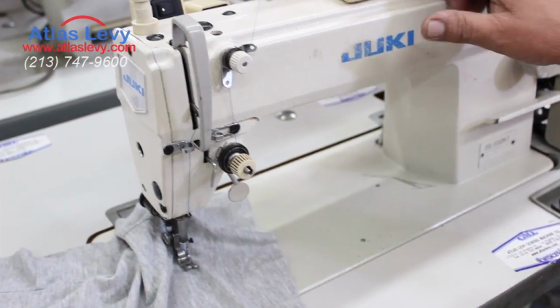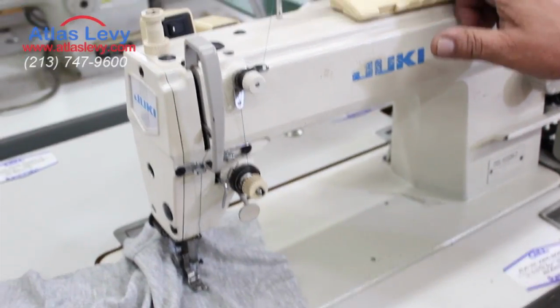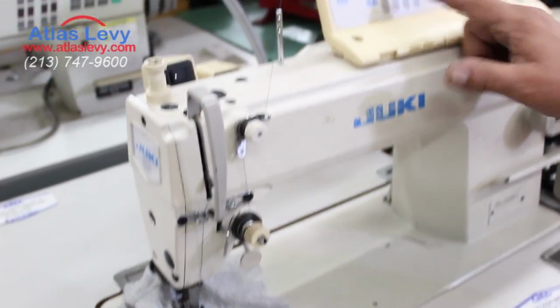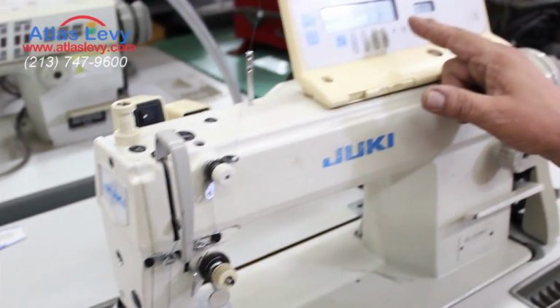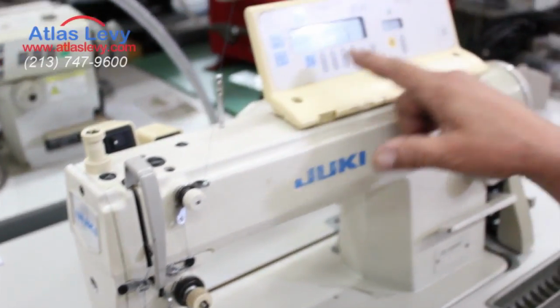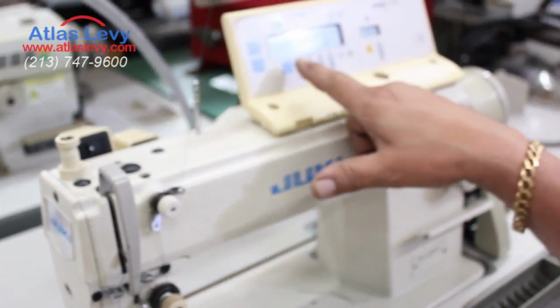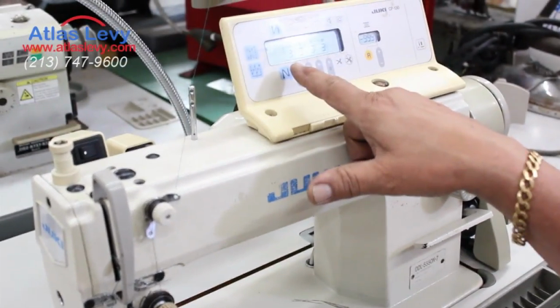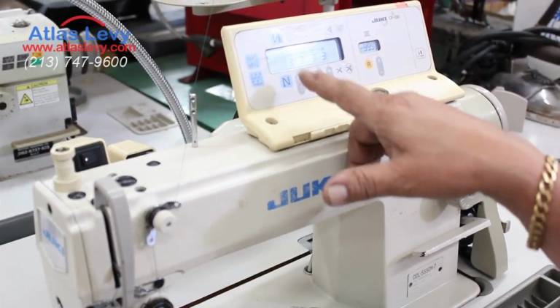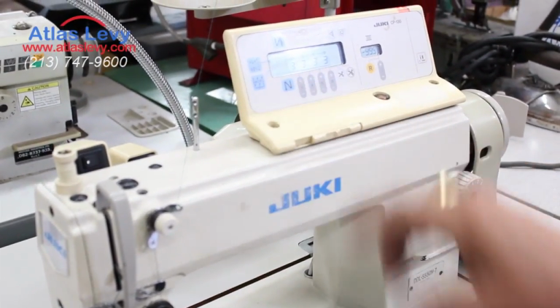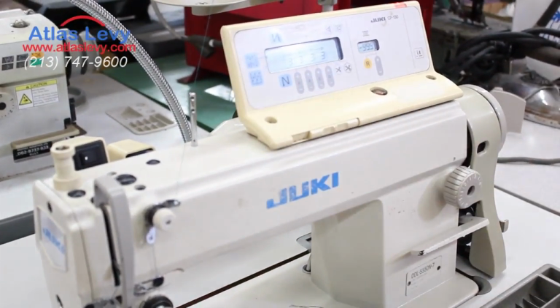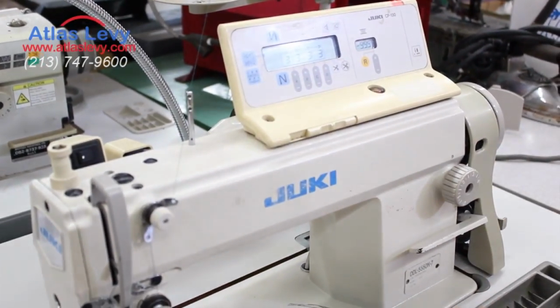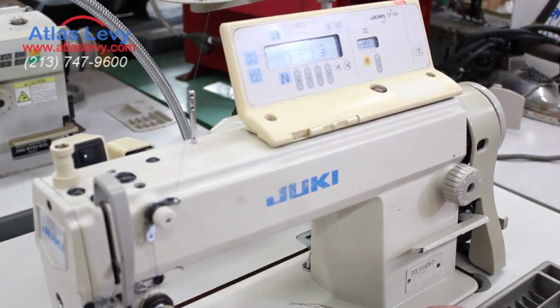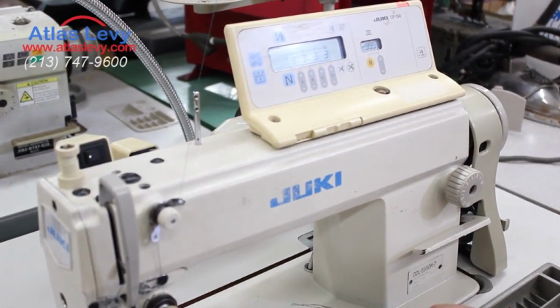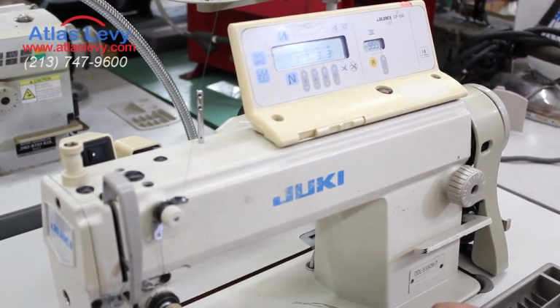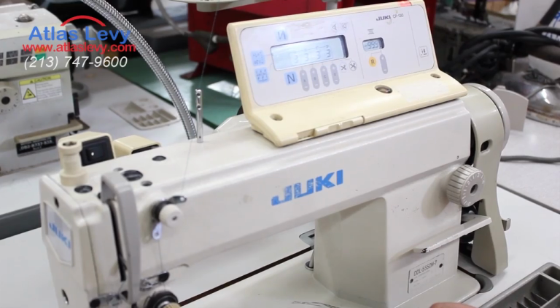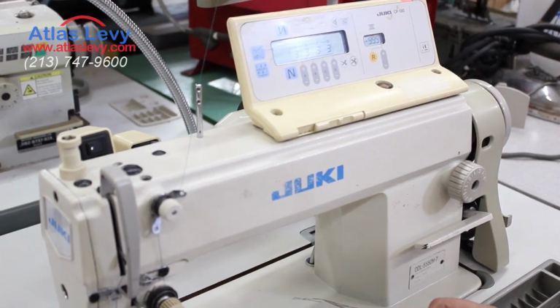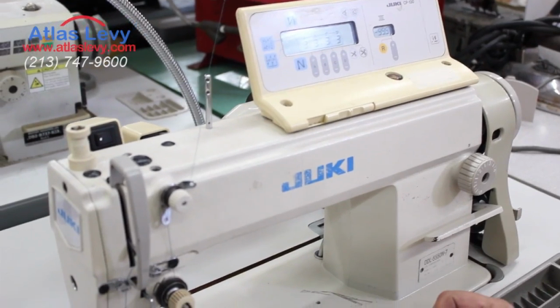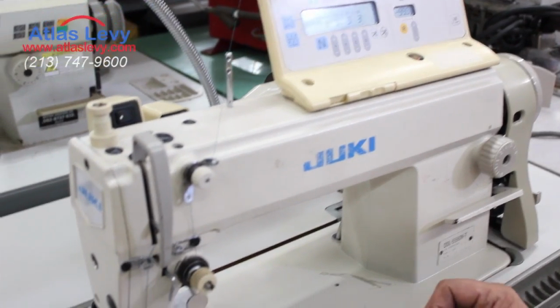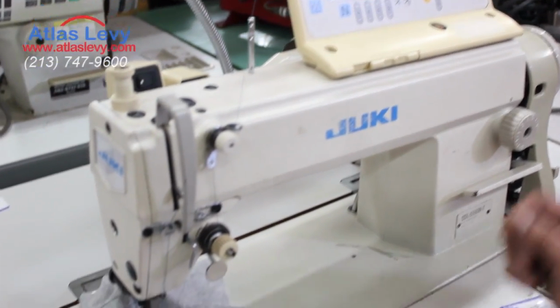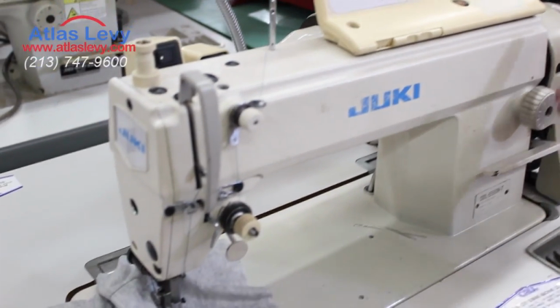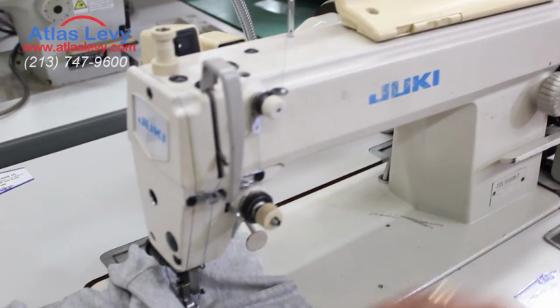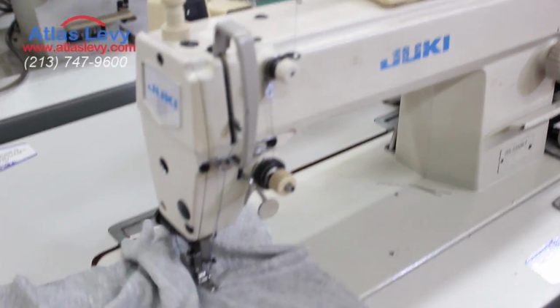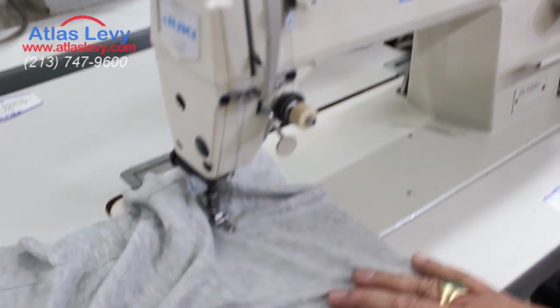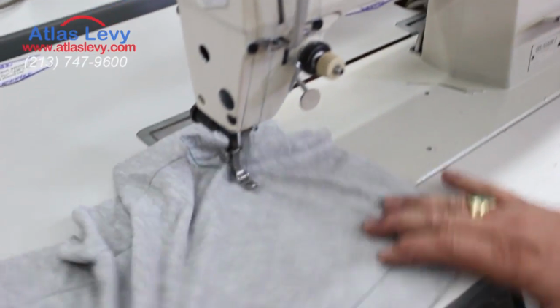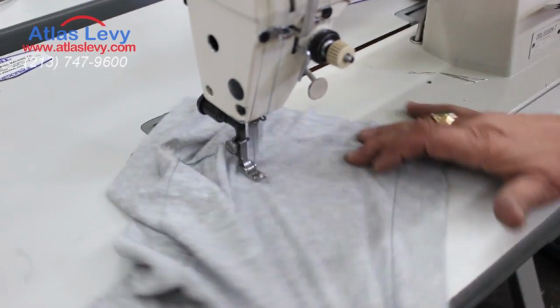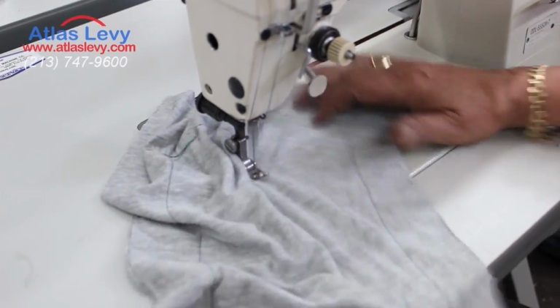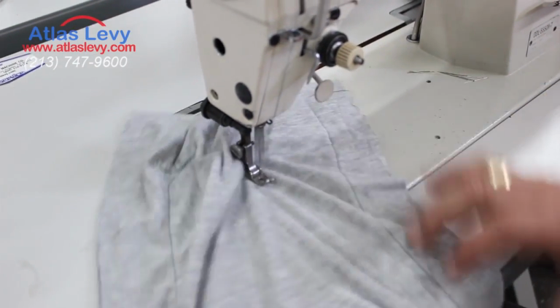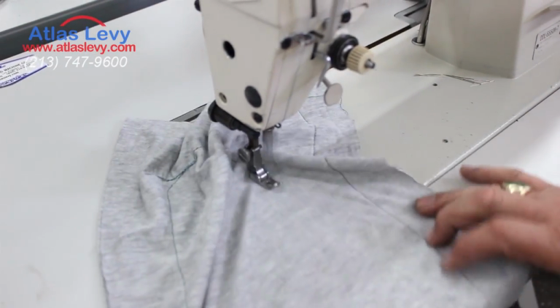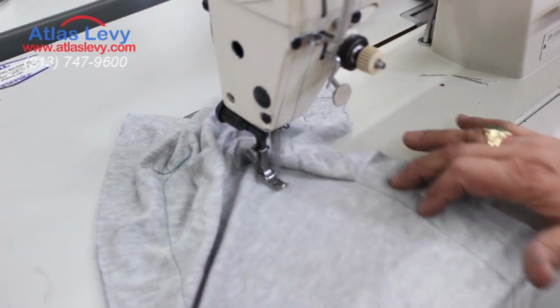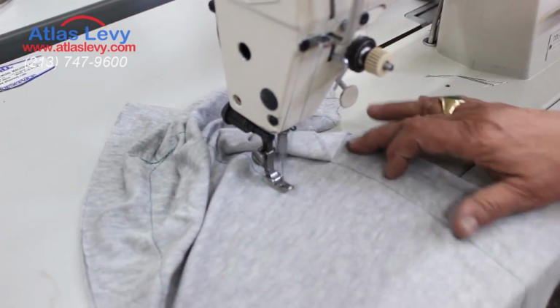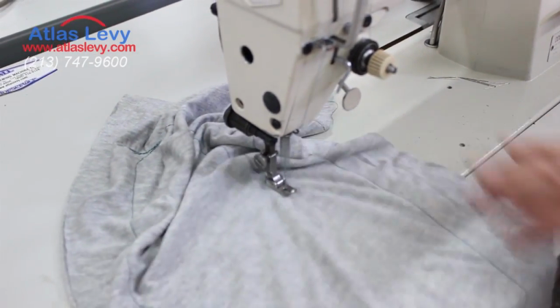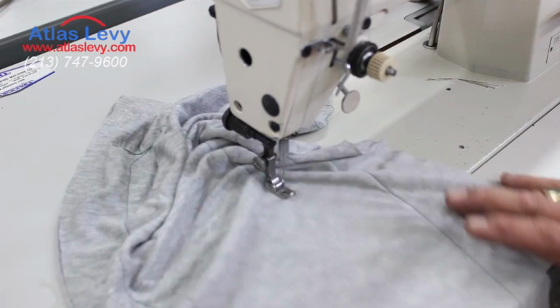Tacking more or less, needle position up and down. Thank you very much from Atlas Levy Sewing Machine Company. The machine will come fully equipped.